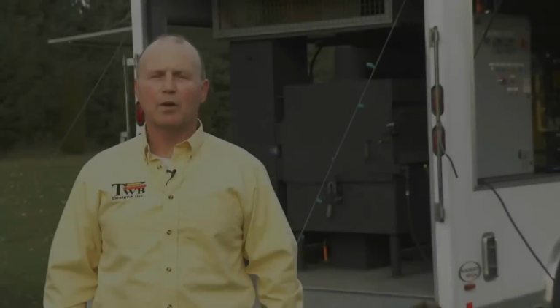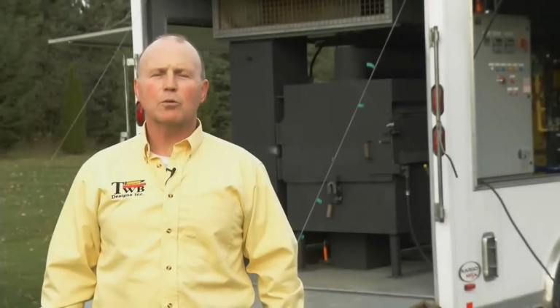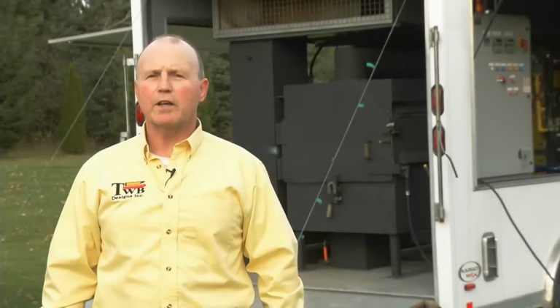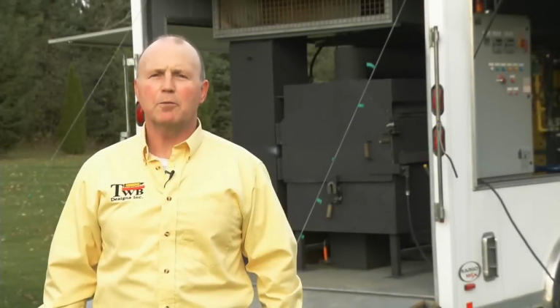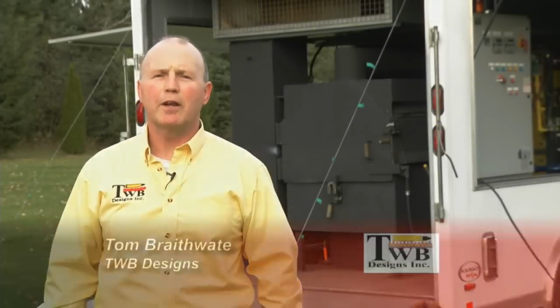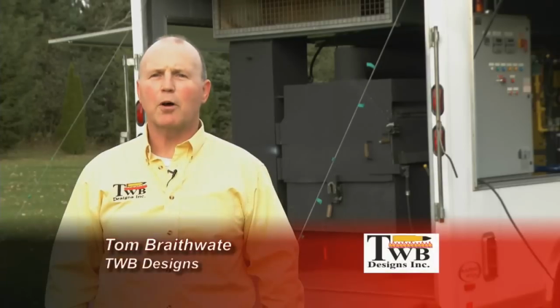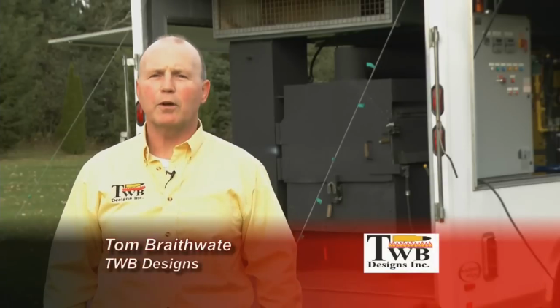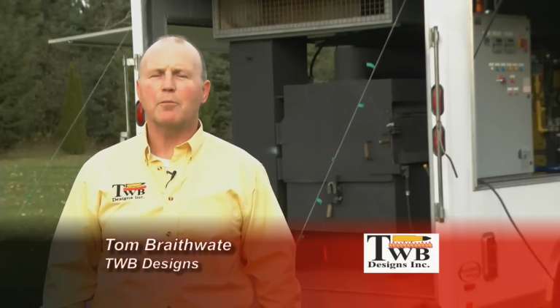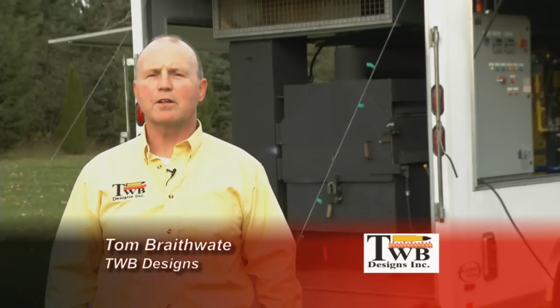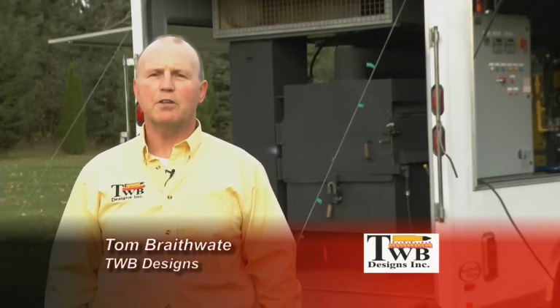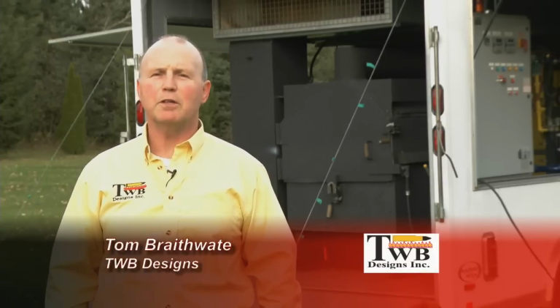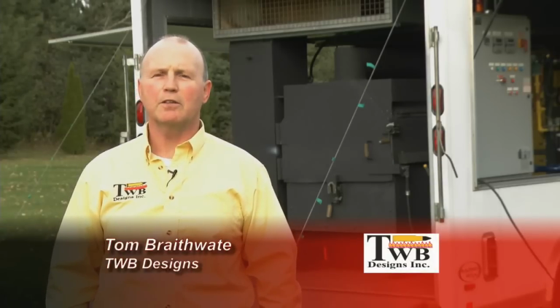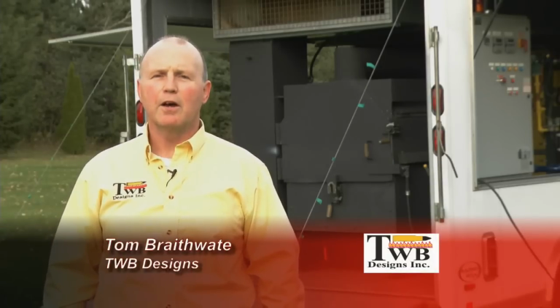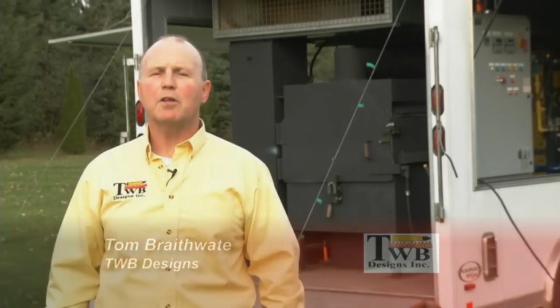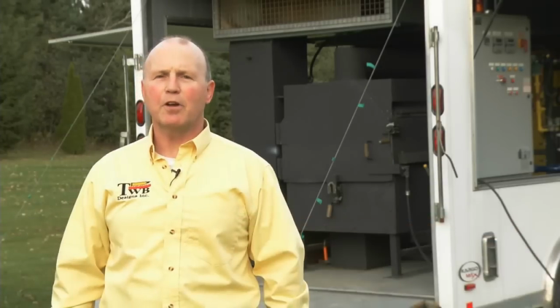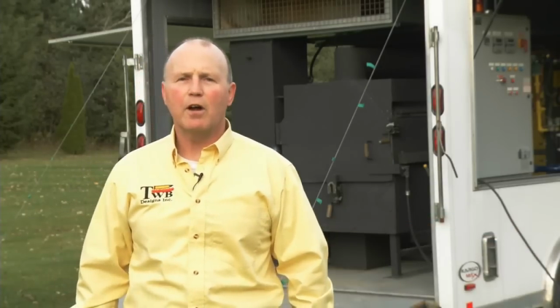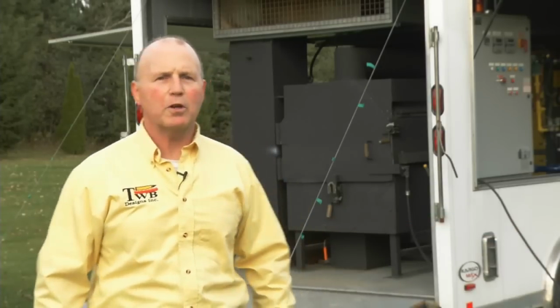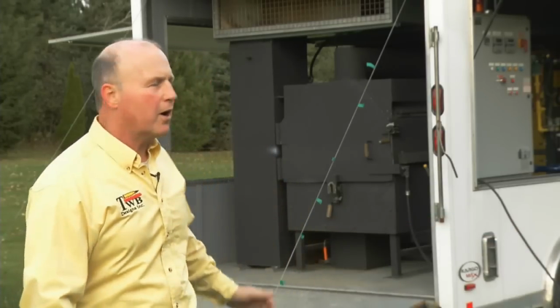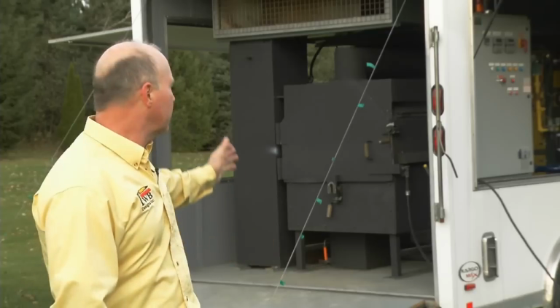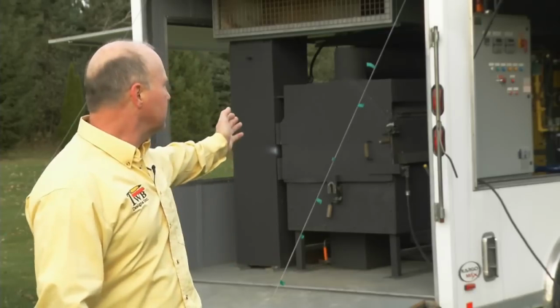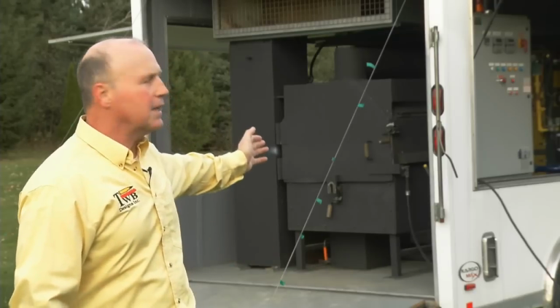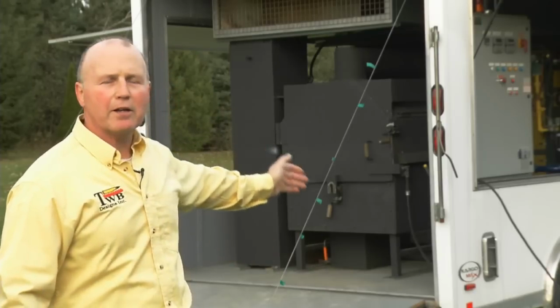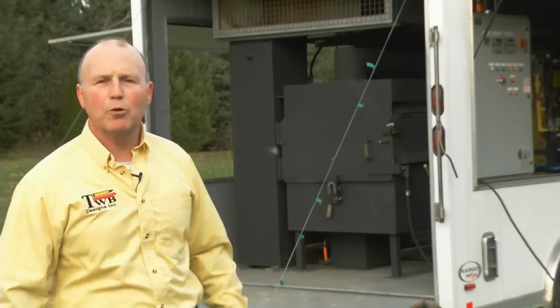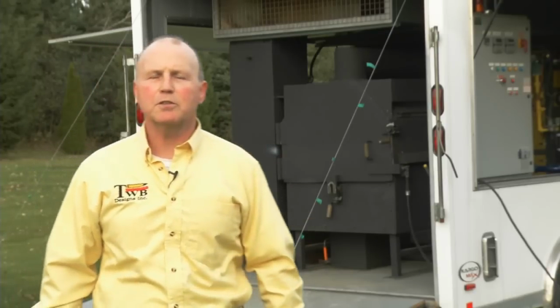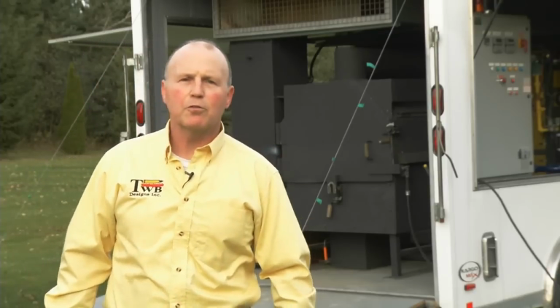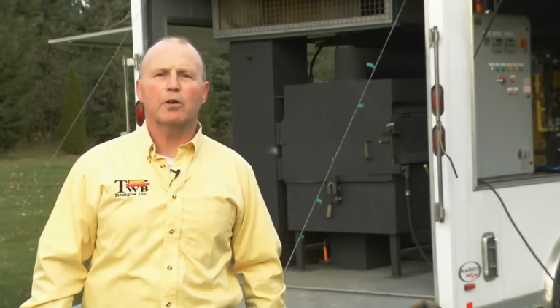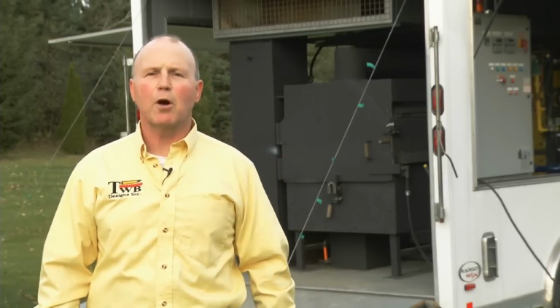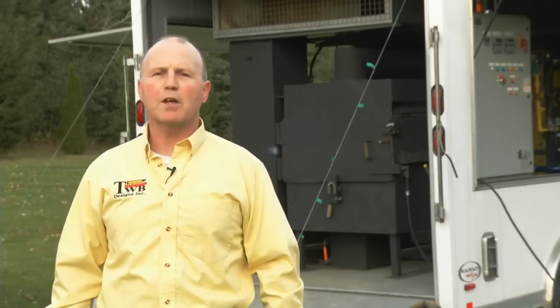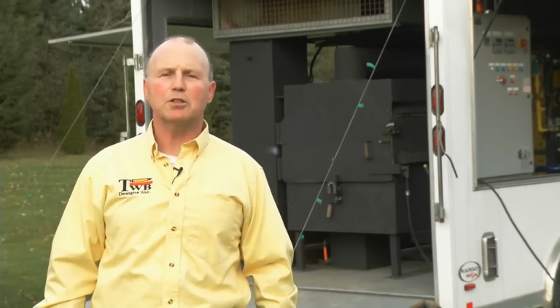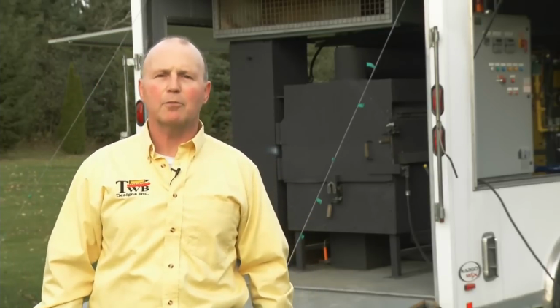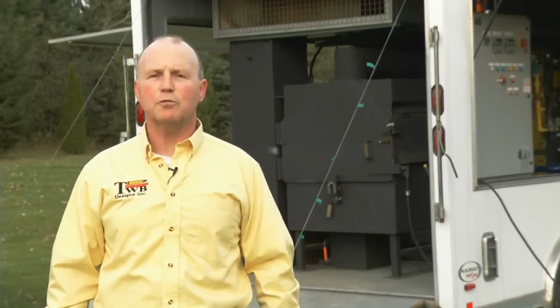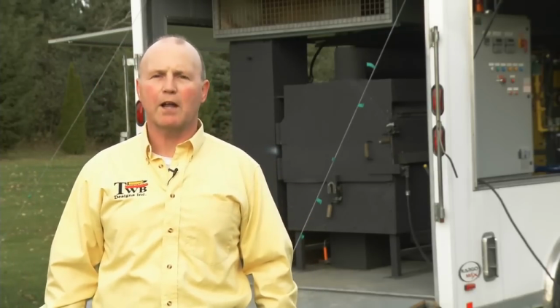Good morning ladies and gentlemen. My name is Tom Braithwaite. I'm president of TWB Designs. I'm the inventor of what you see behind me here — the Emax burner system for small arms ammunition up to 50 caliber.